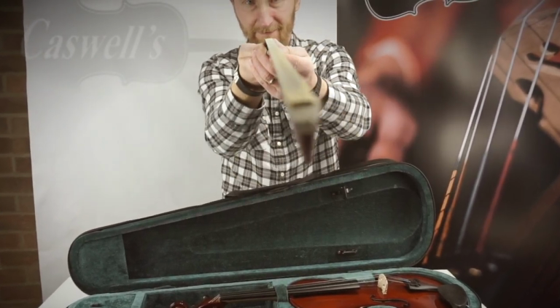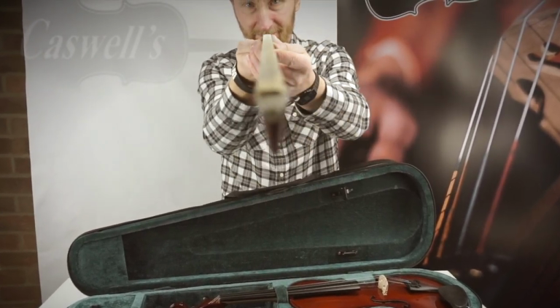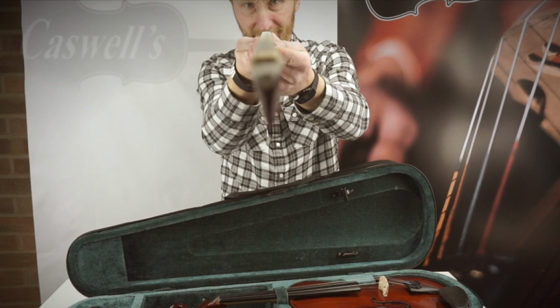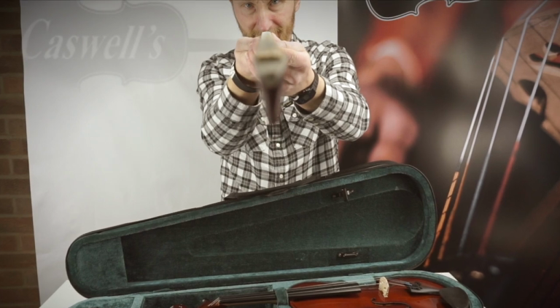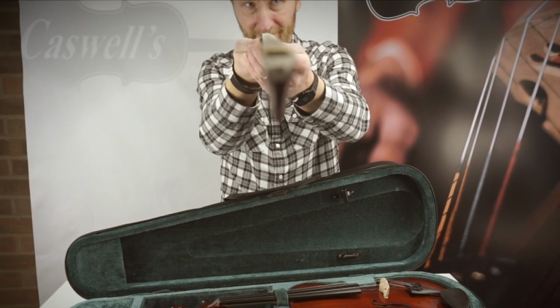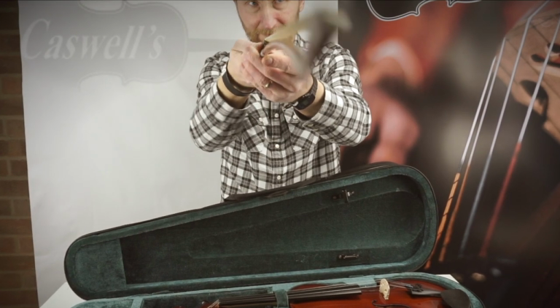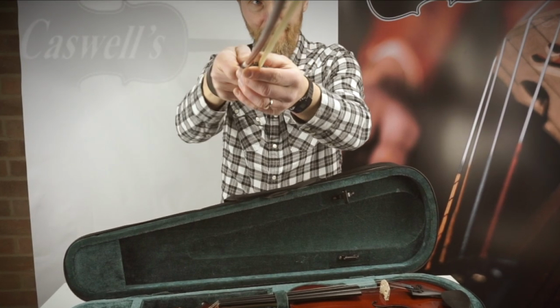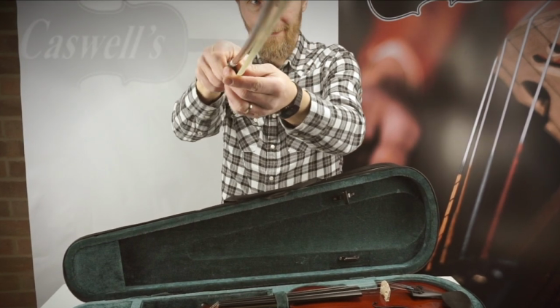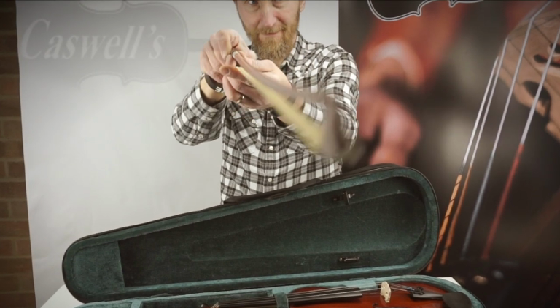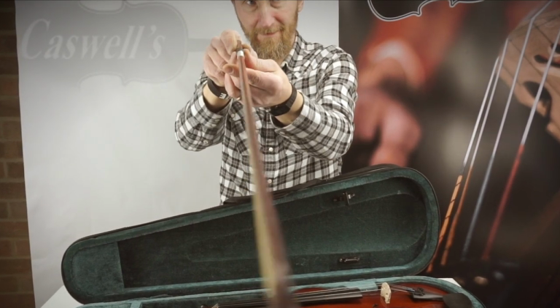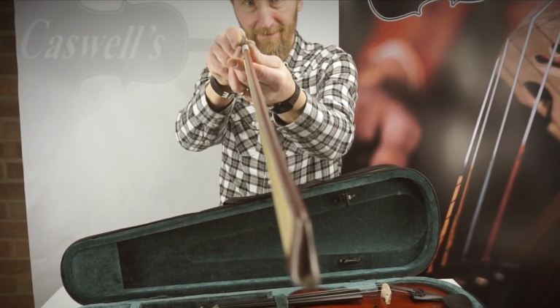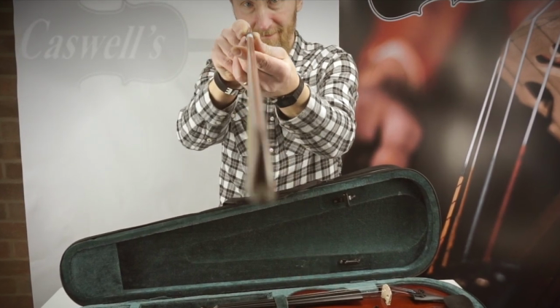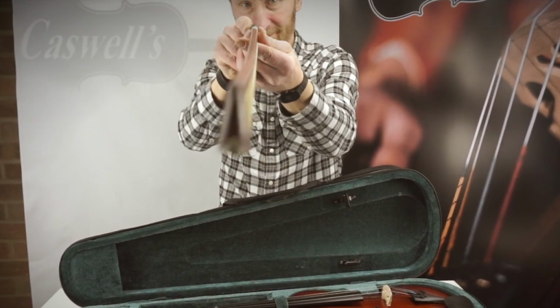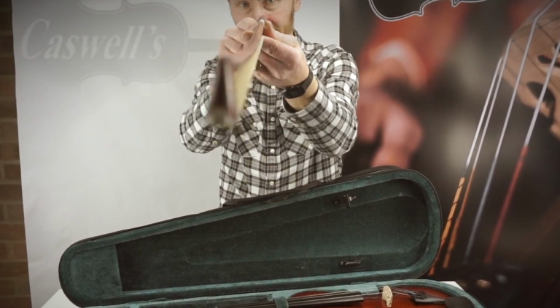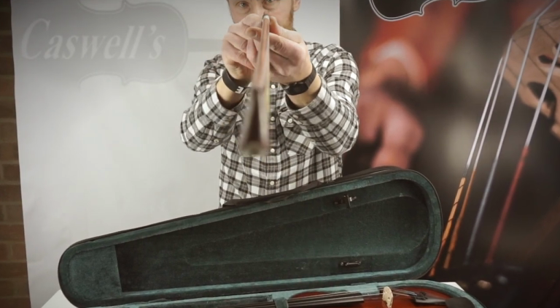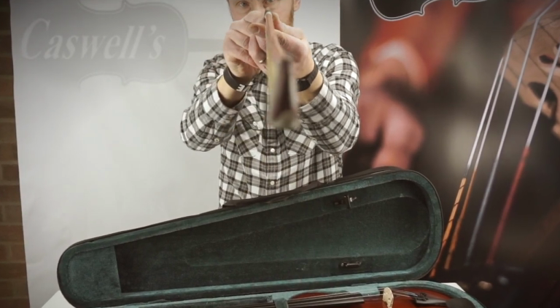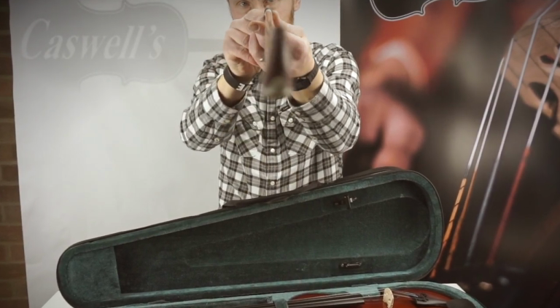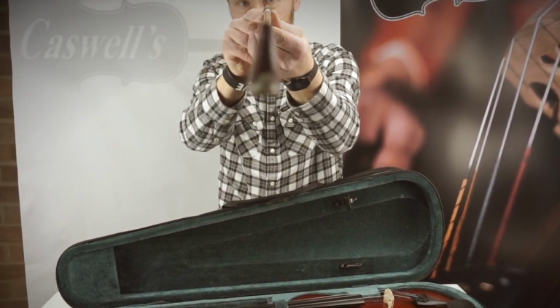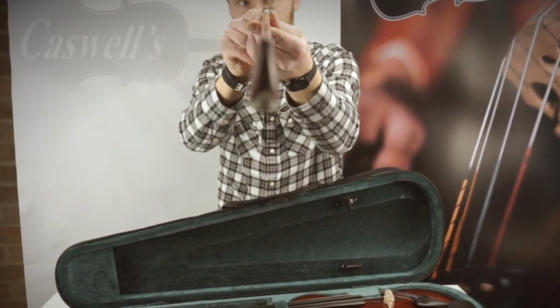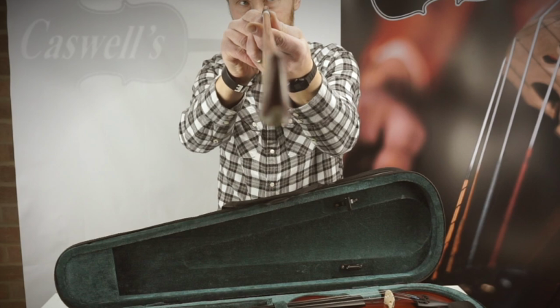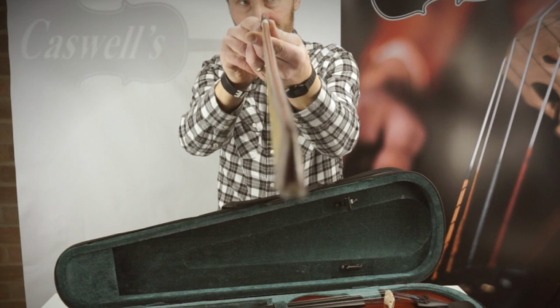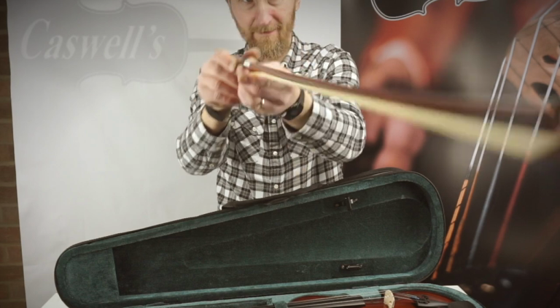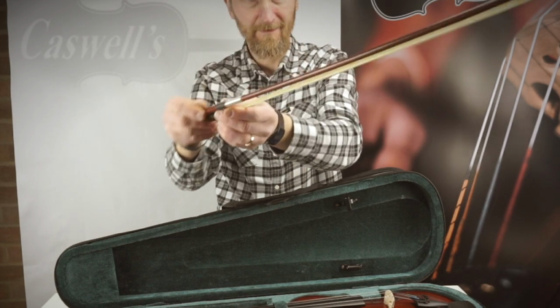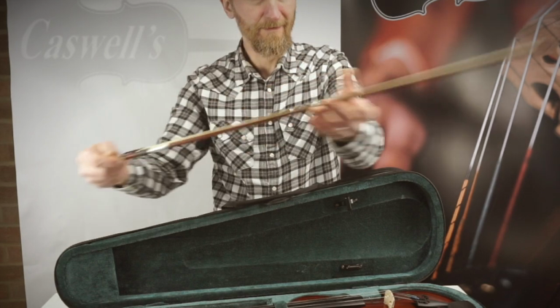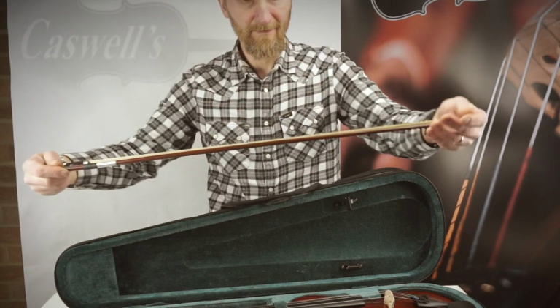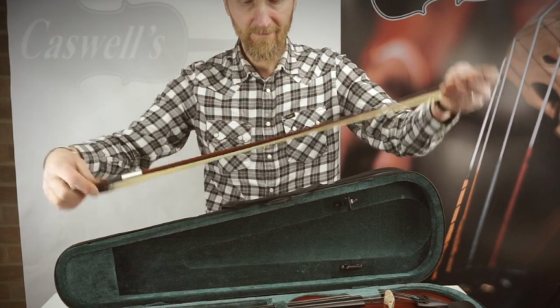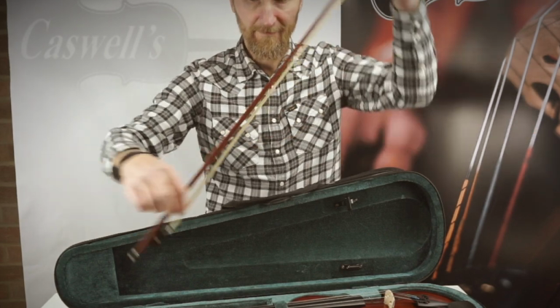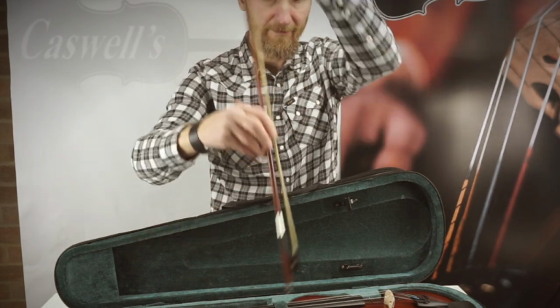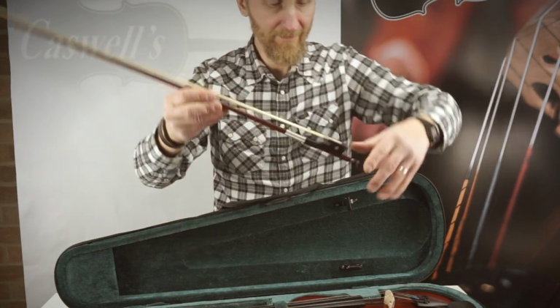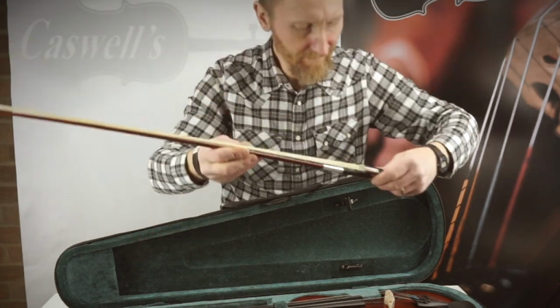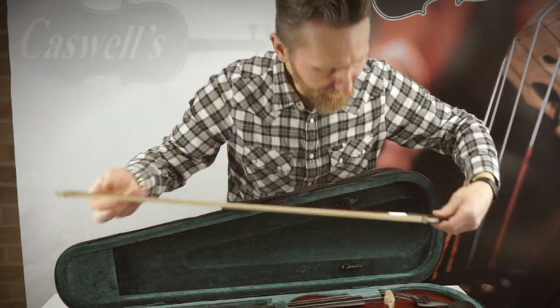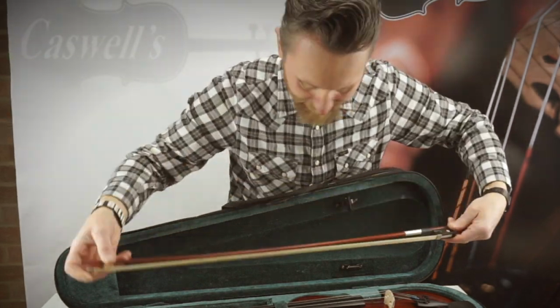The Primavera 100 comes with a styrofoam shaped case with backpack straps, stitched handle, full-length music pocket and additional high-vis safety features.